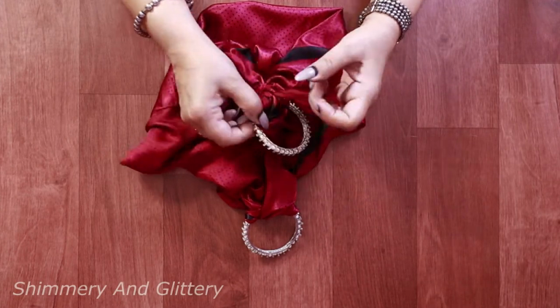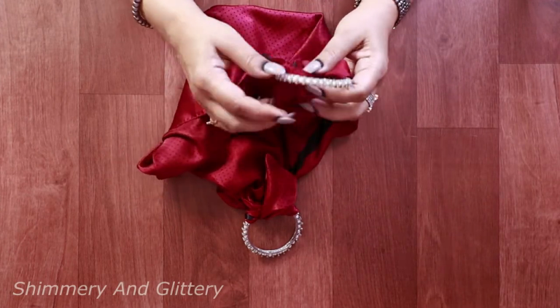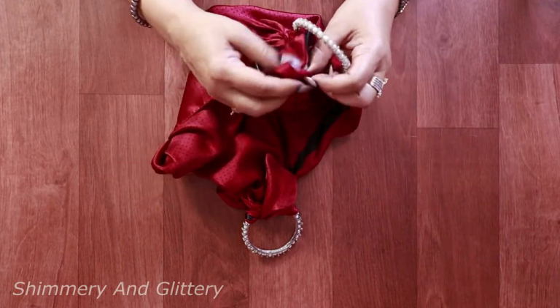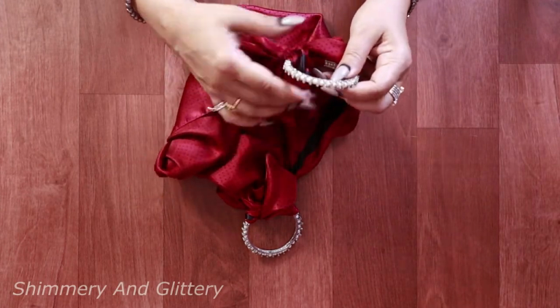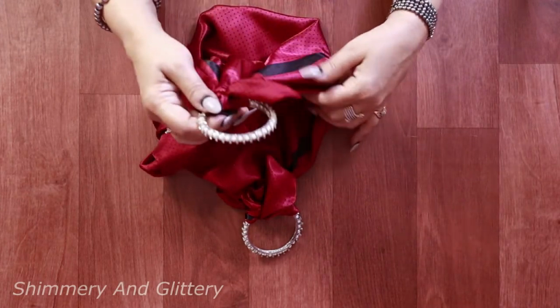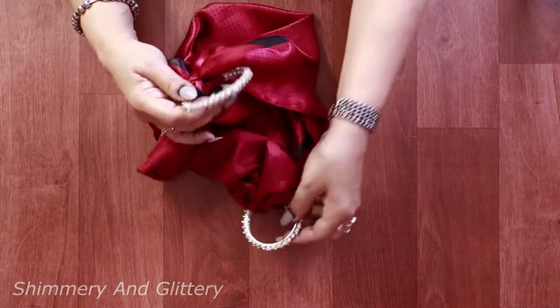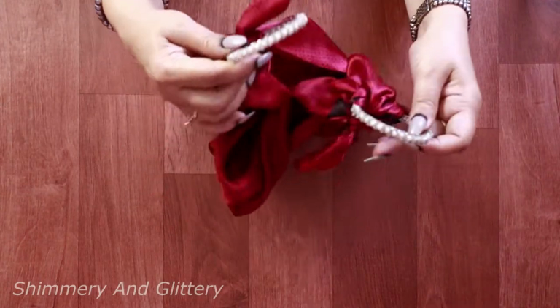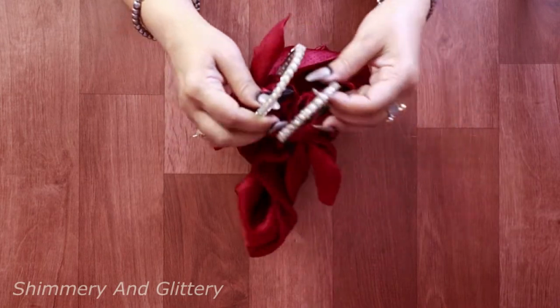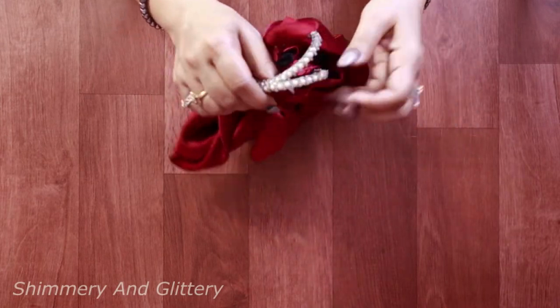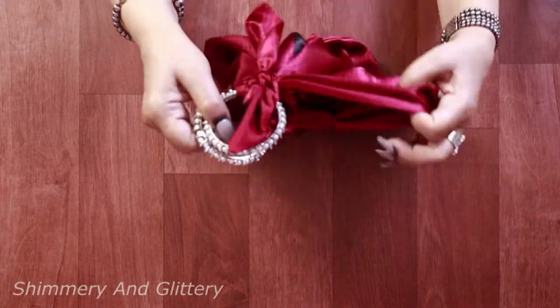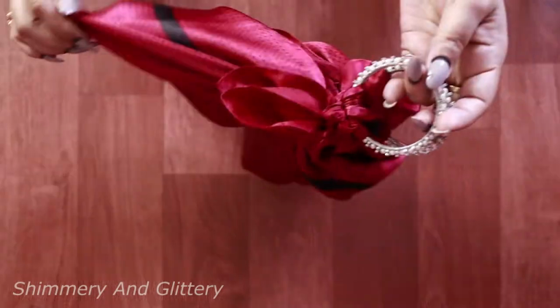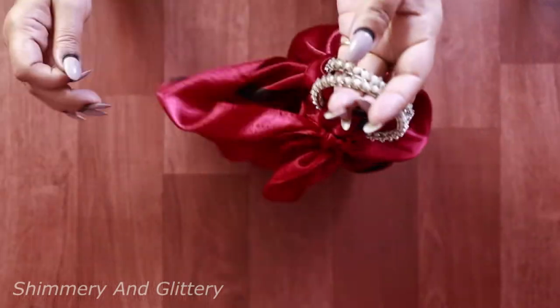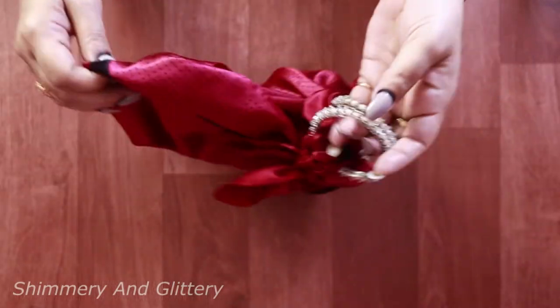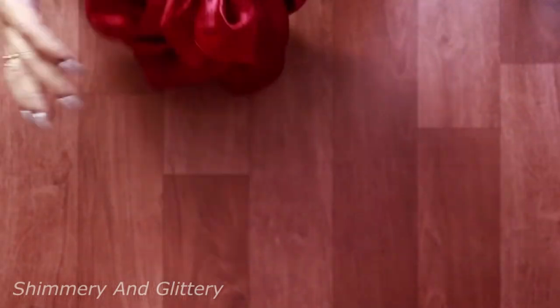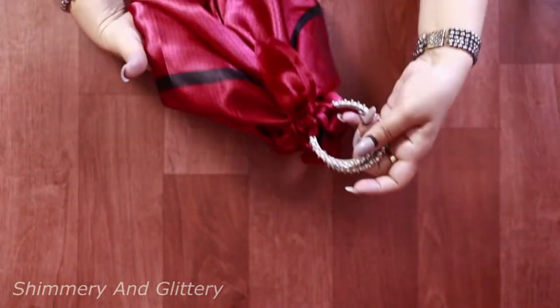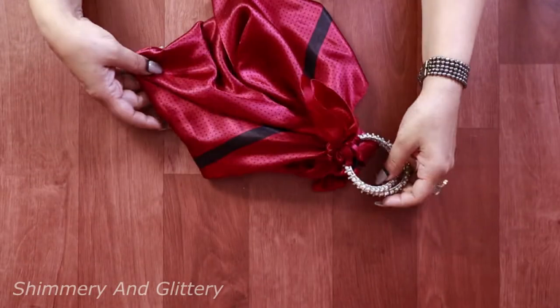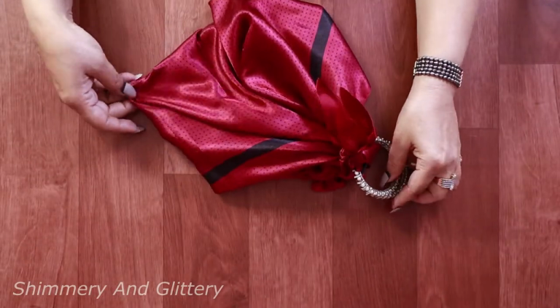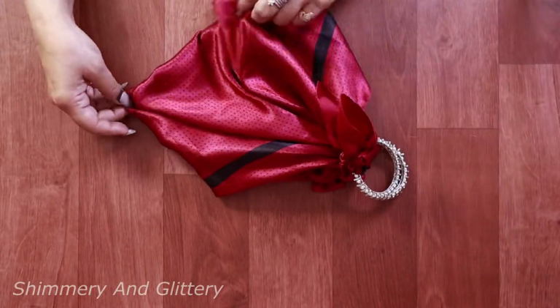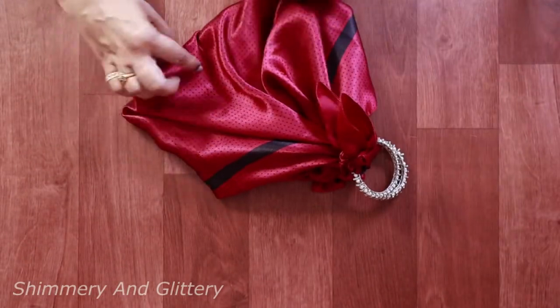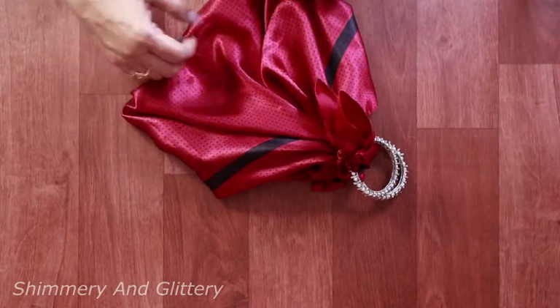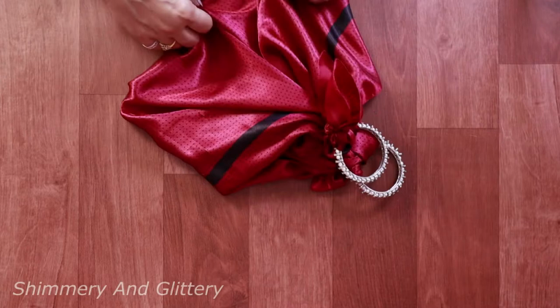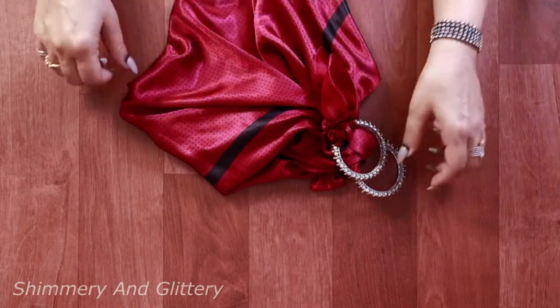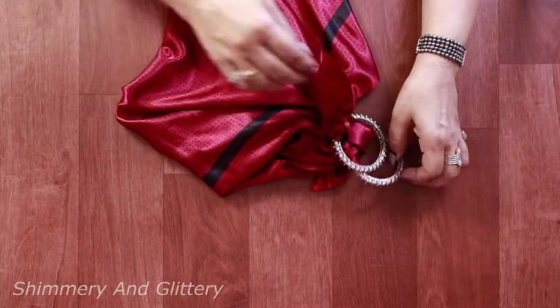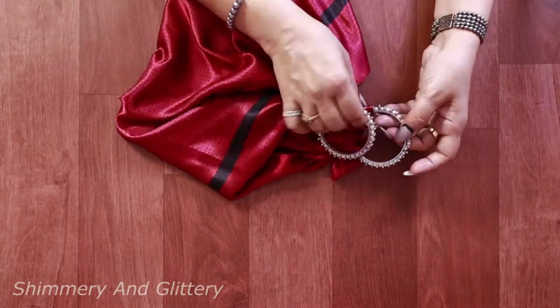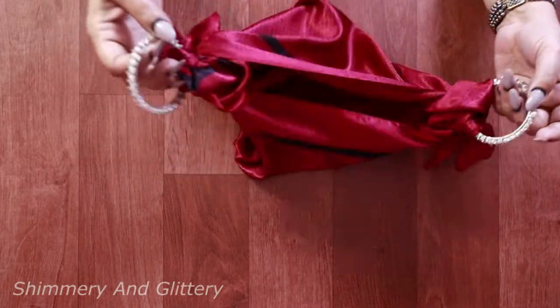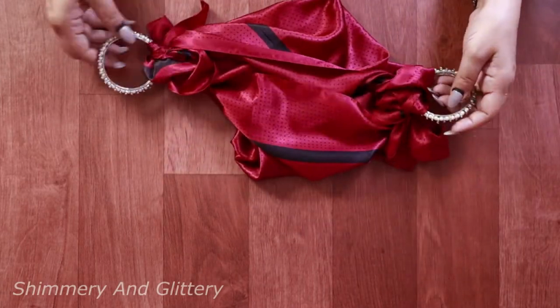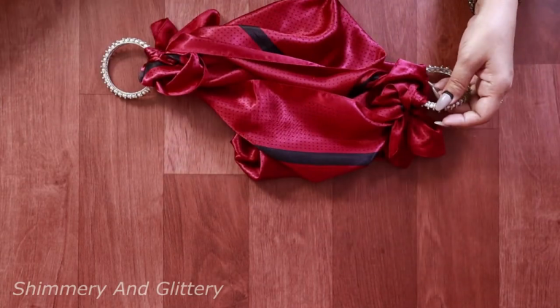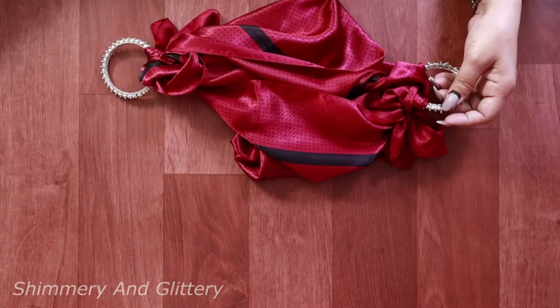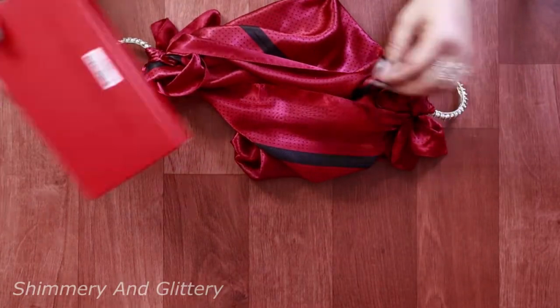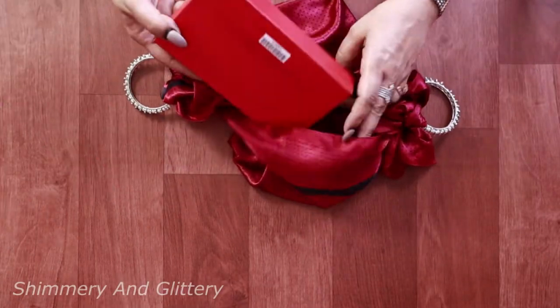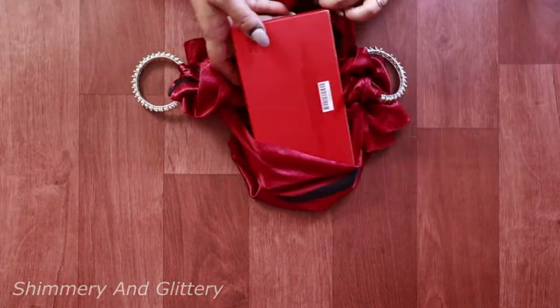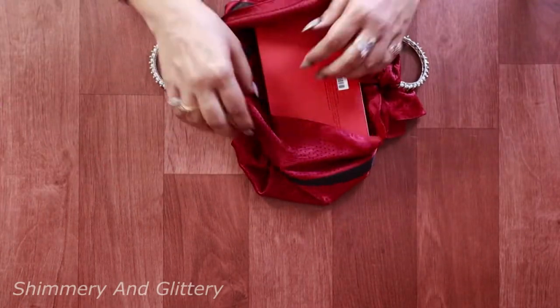Here we go — our bag is ready, can you believe it? Easy-to-make knotted handbags just by tying knots.